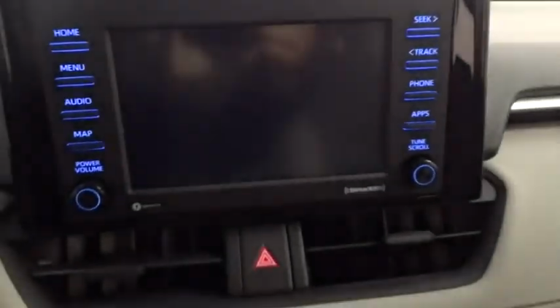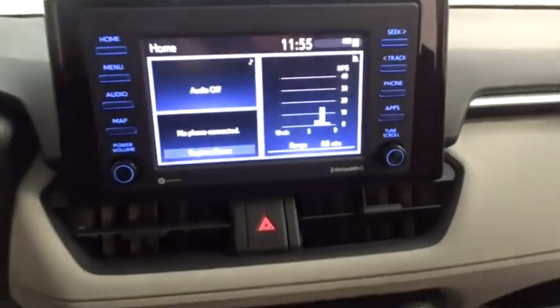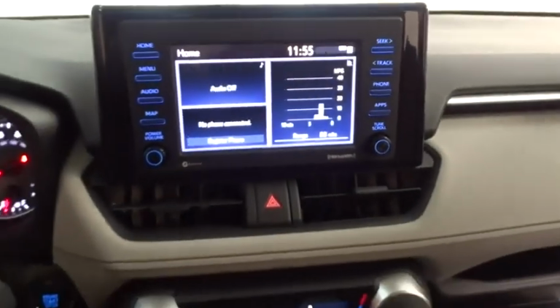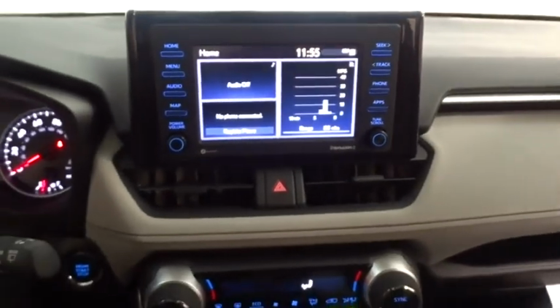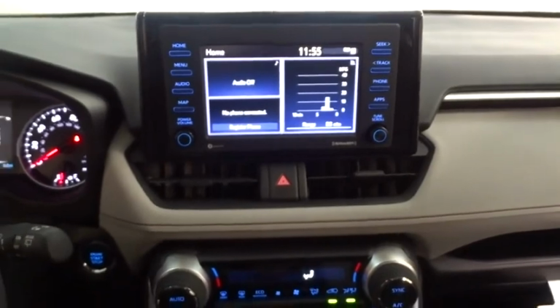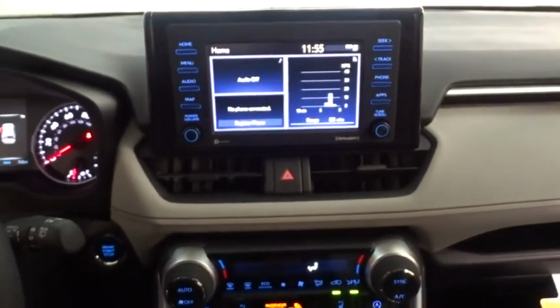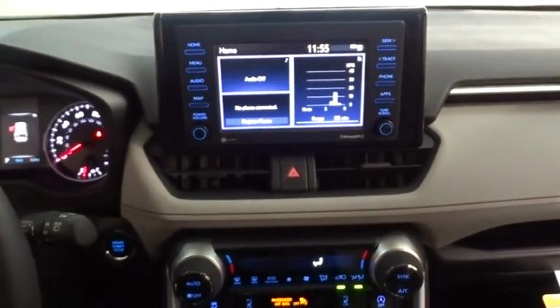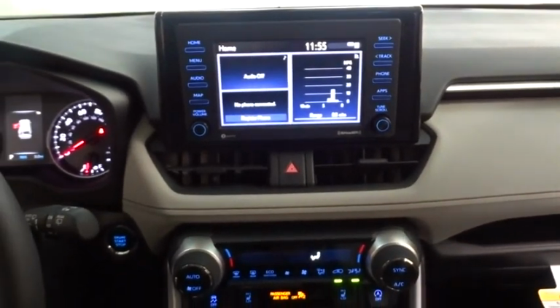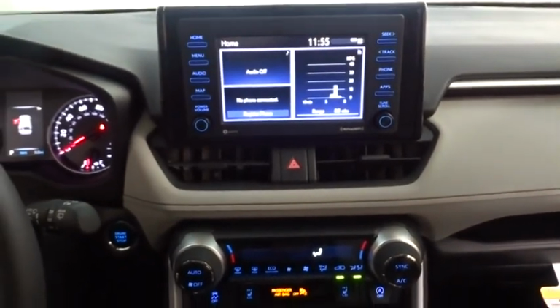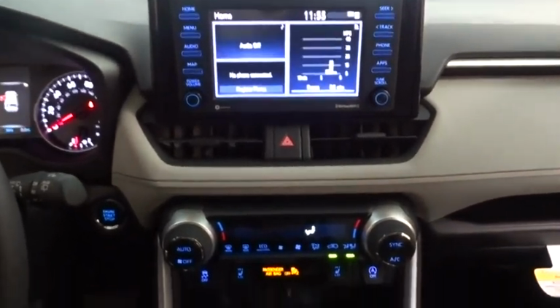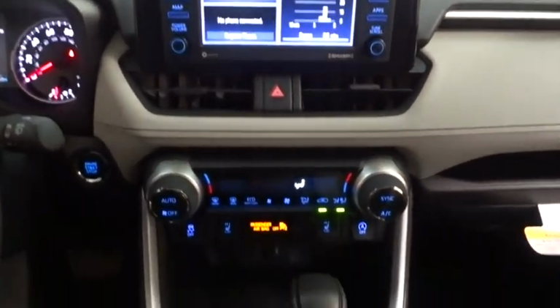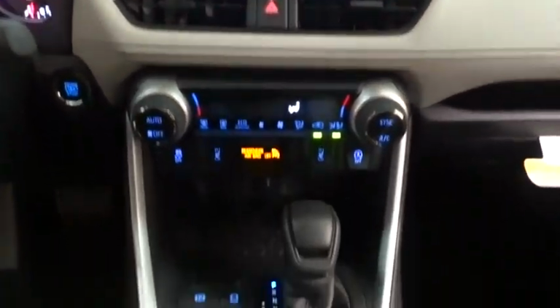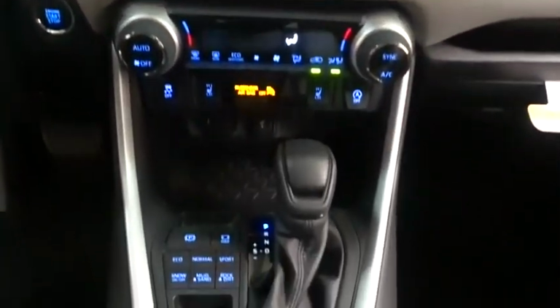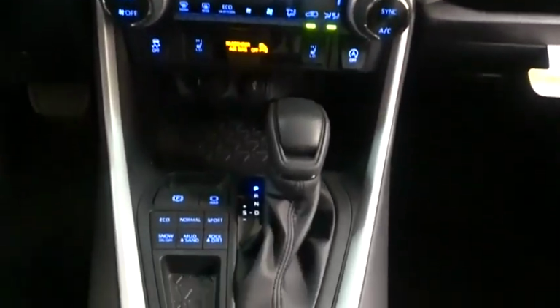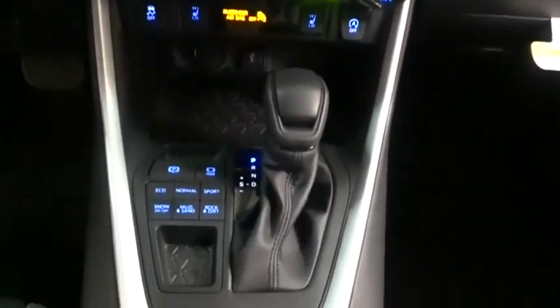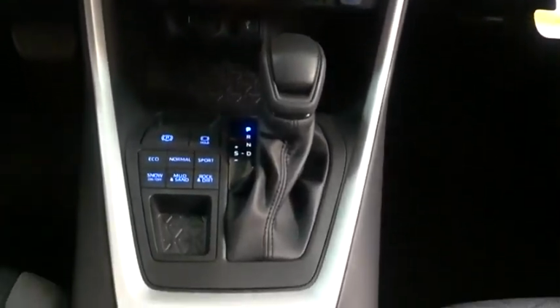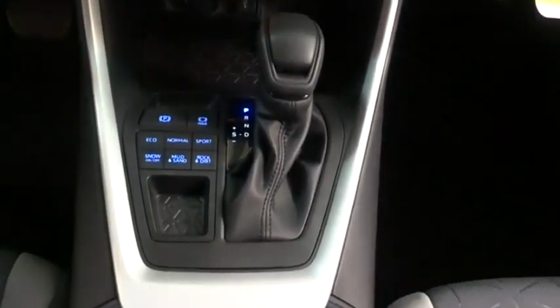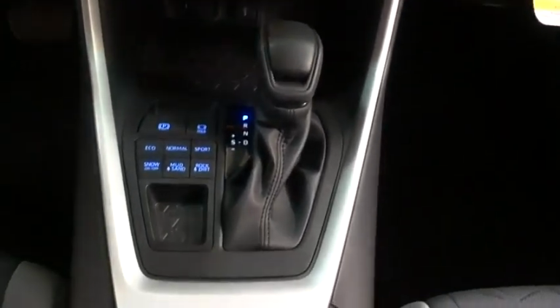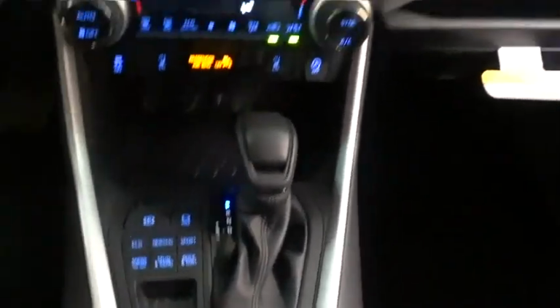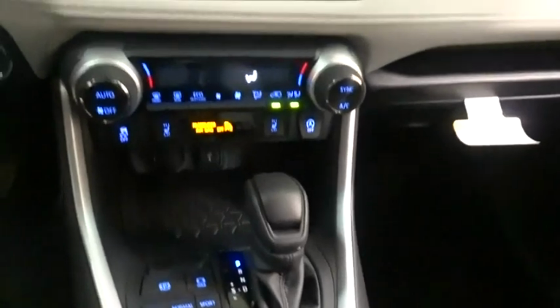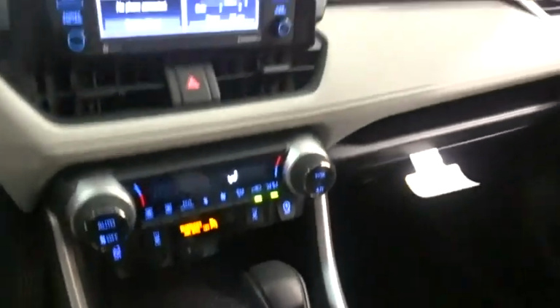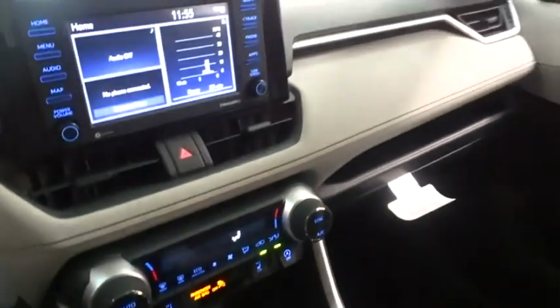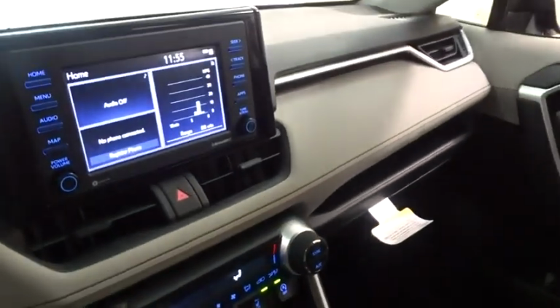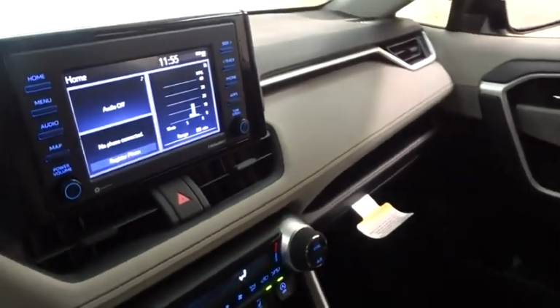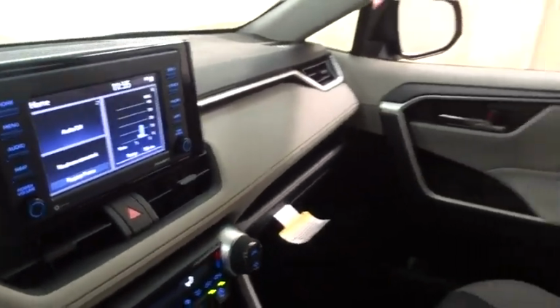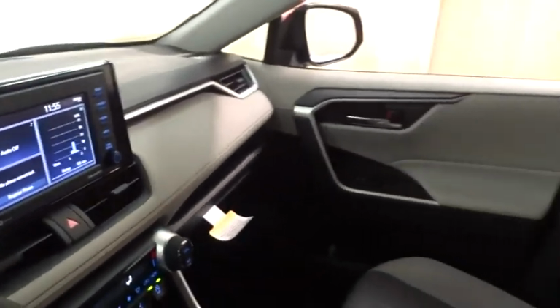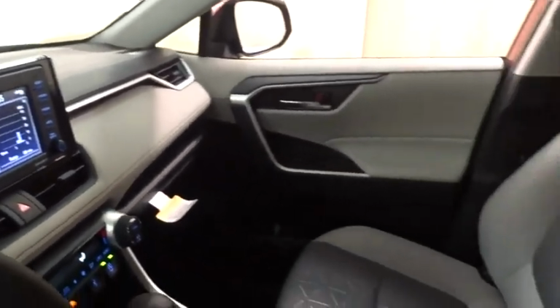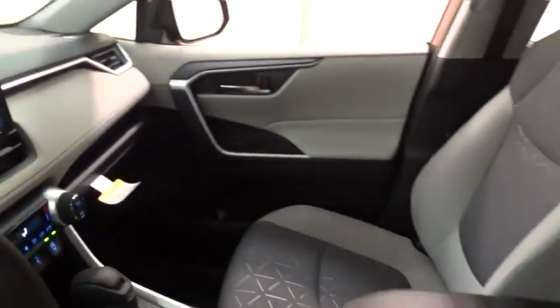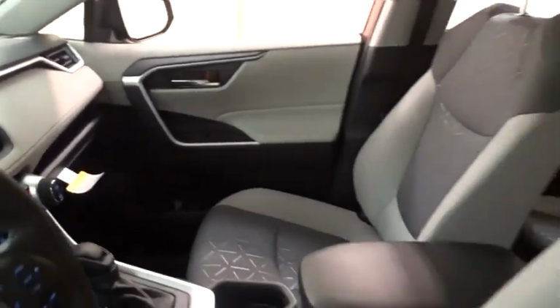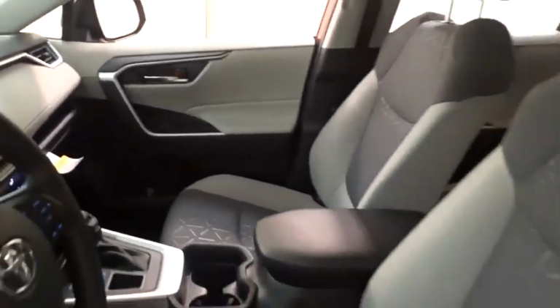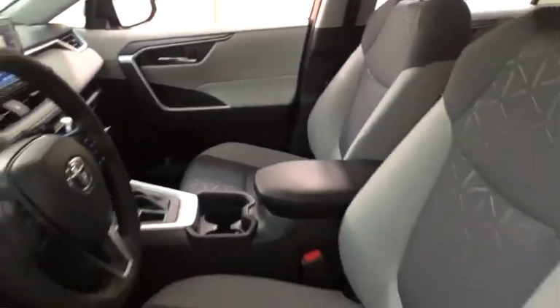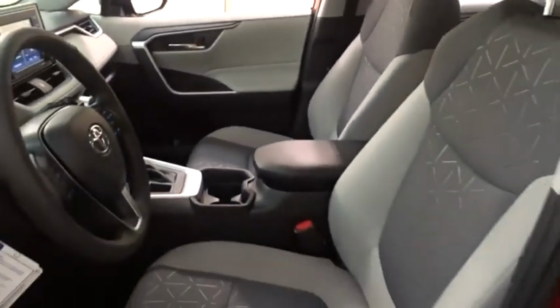Bluetooth, power steering, adjustable steering wheel, keyless start, four-wheel disc brakes, cruise control, aluminum wheels, rear defrost, AM-FM stereo radio, climate control.